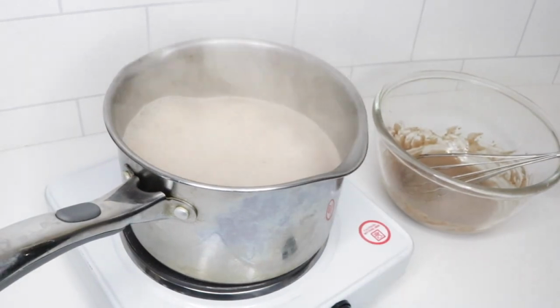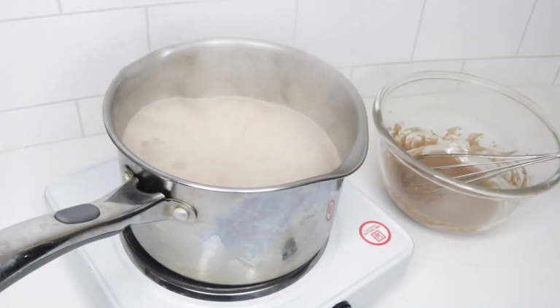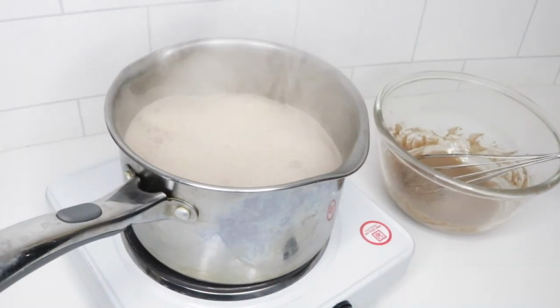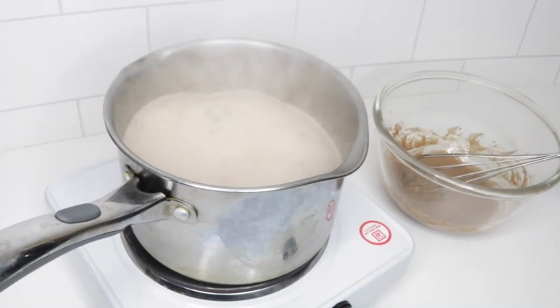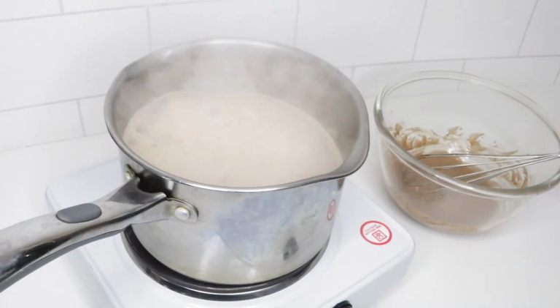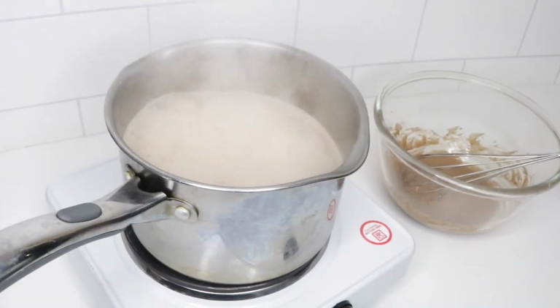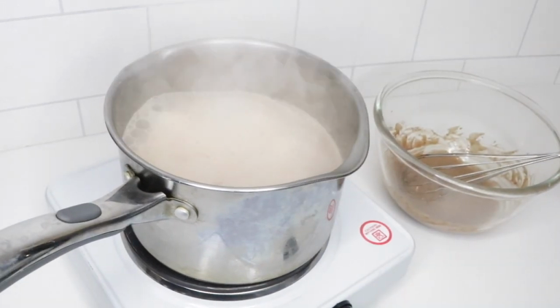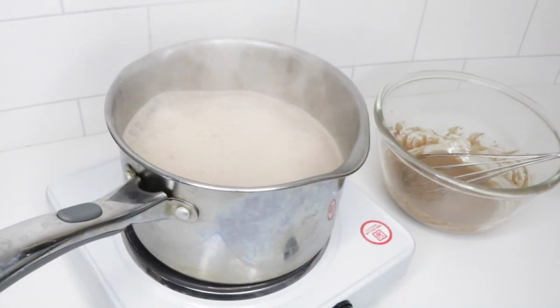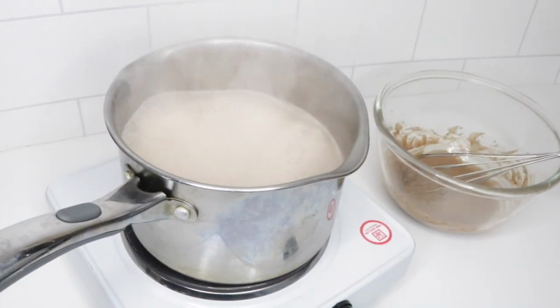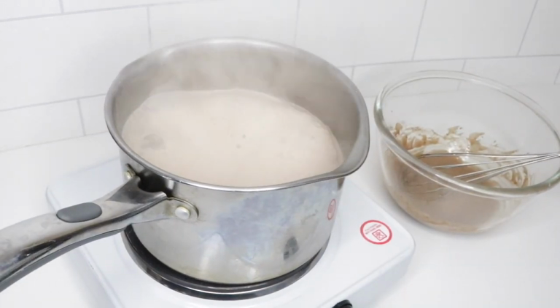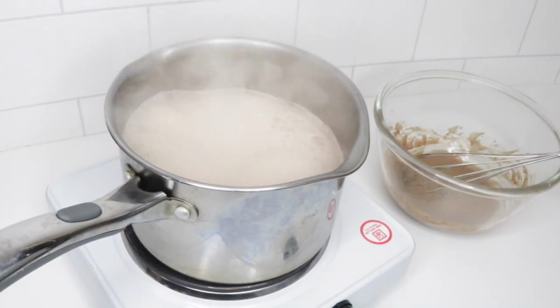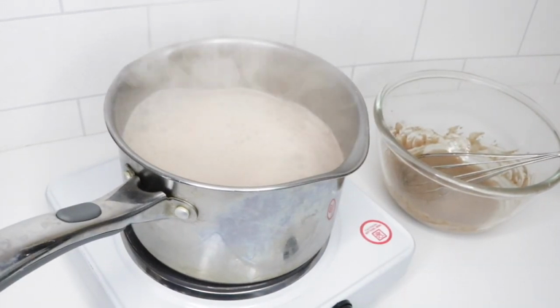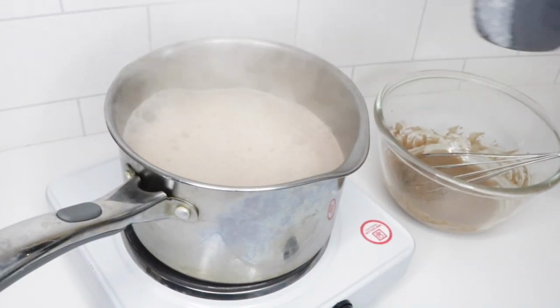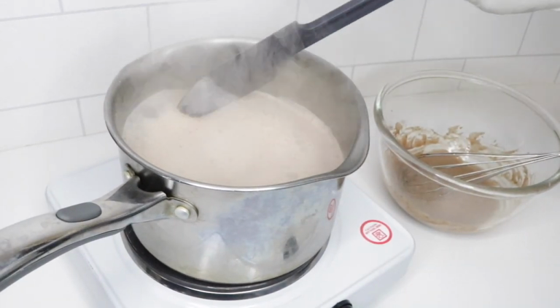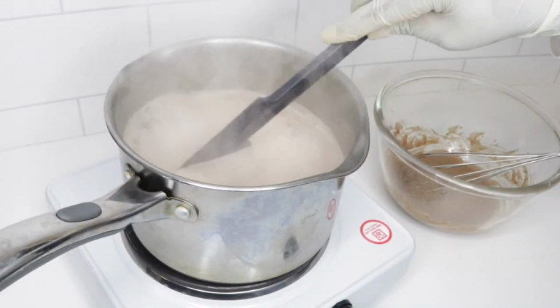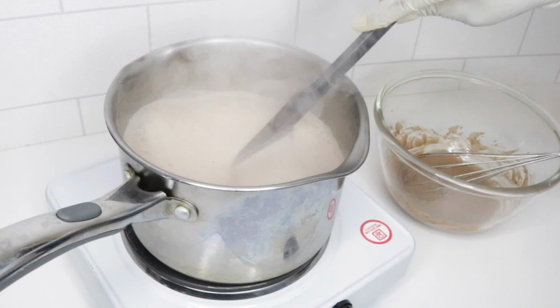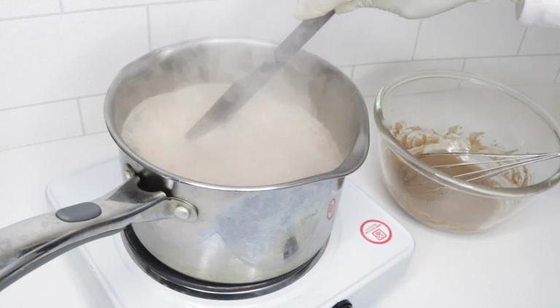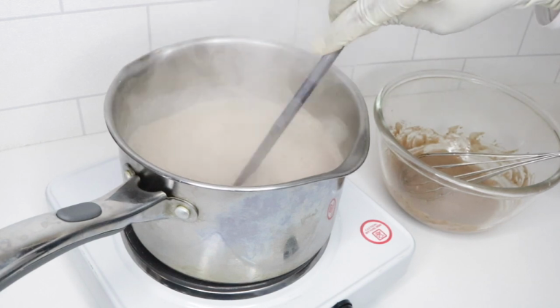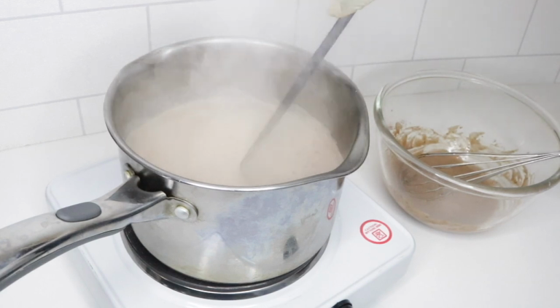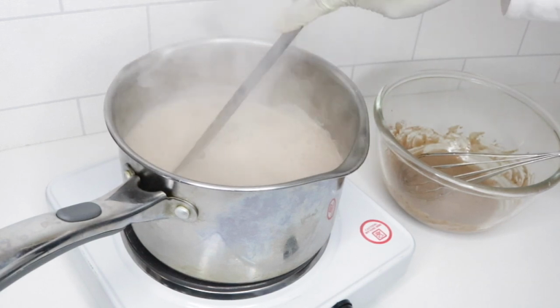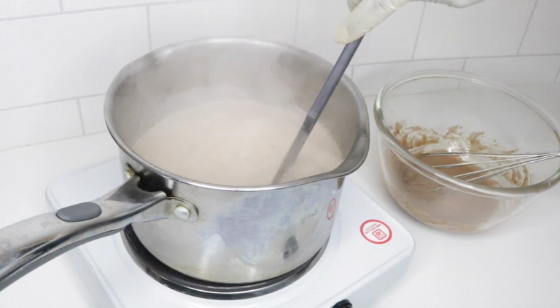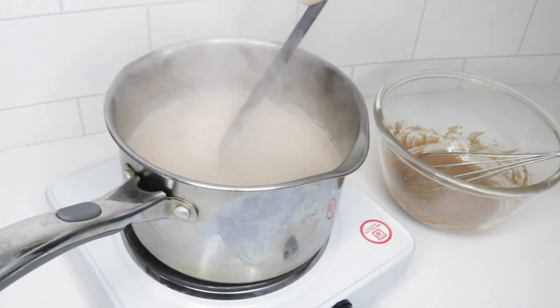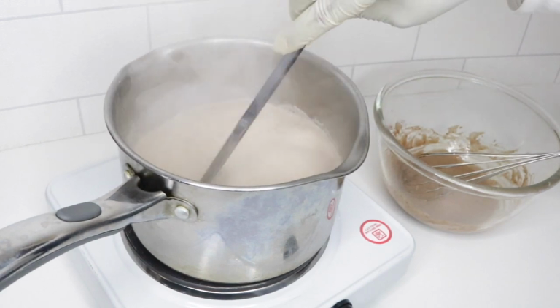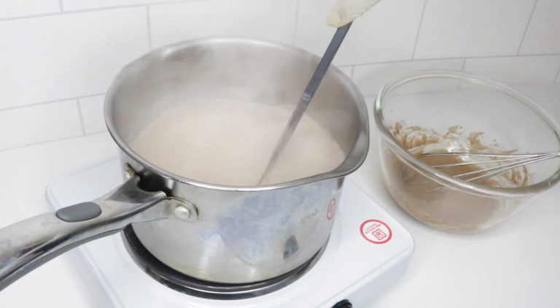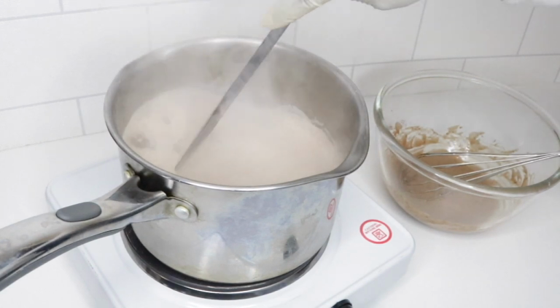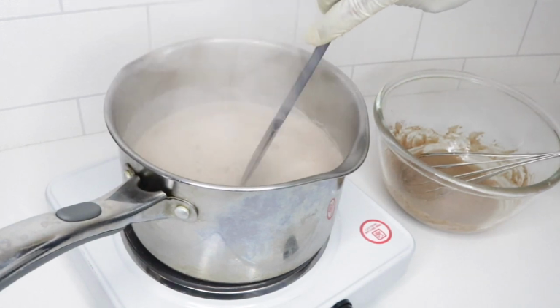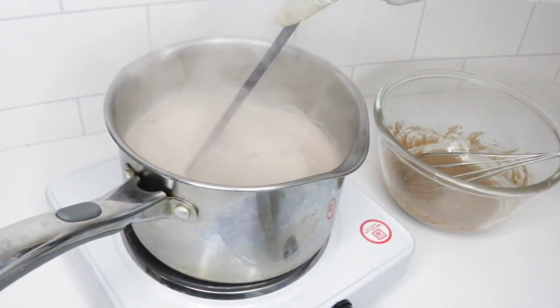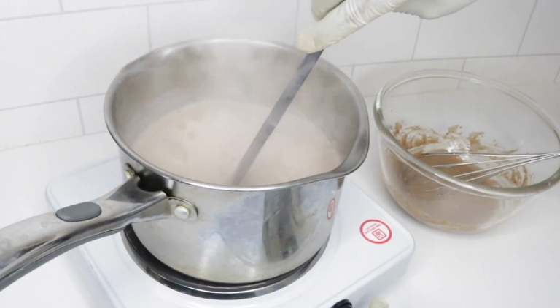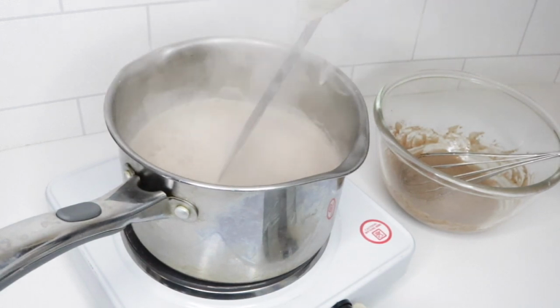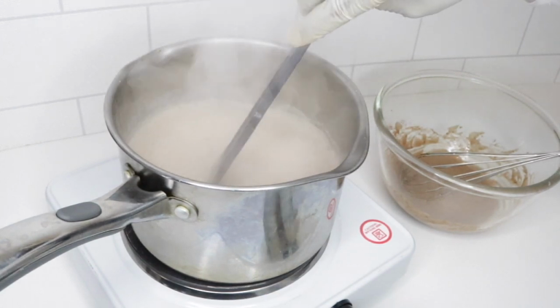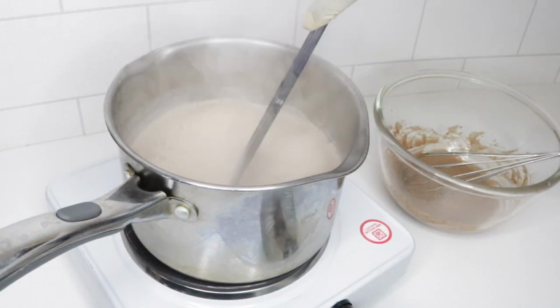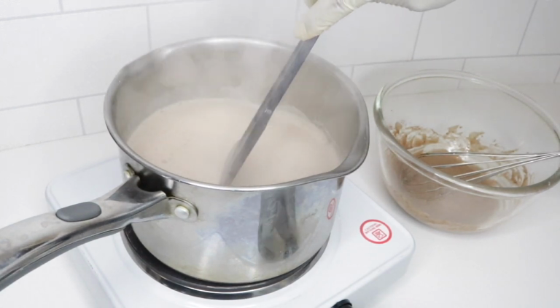Now as you can see my milk and cream is starting to boil, so I'm going to turn the heat all the way down.